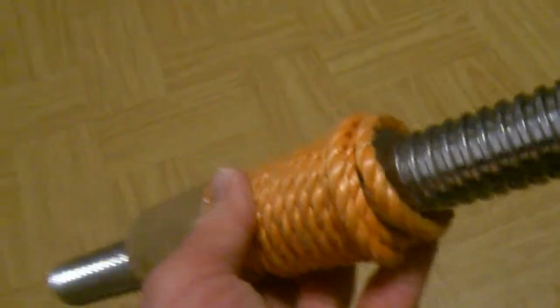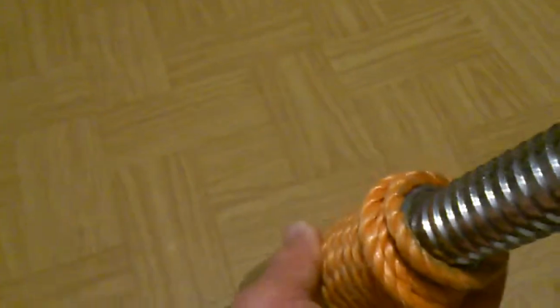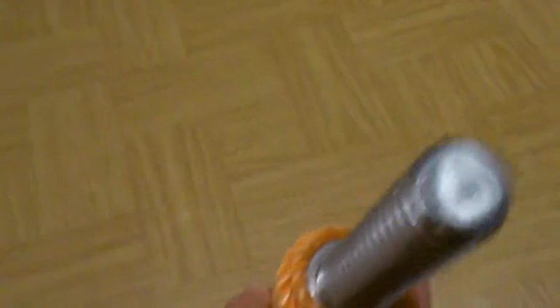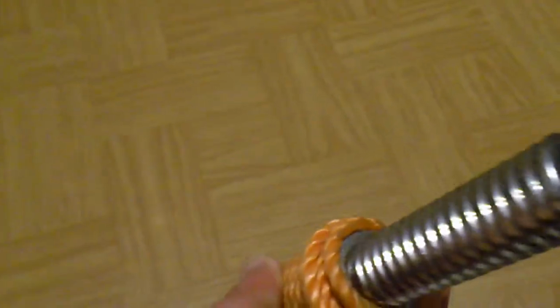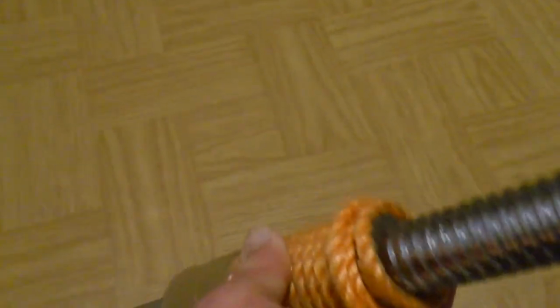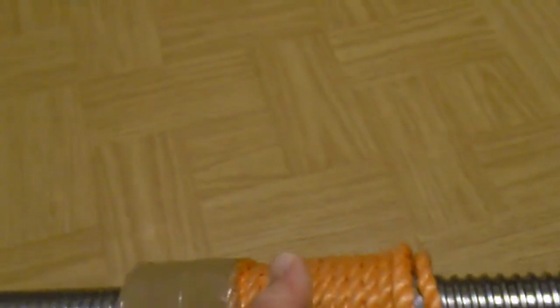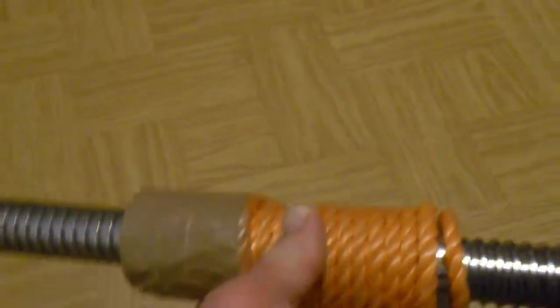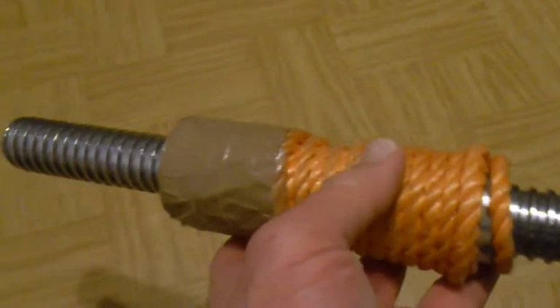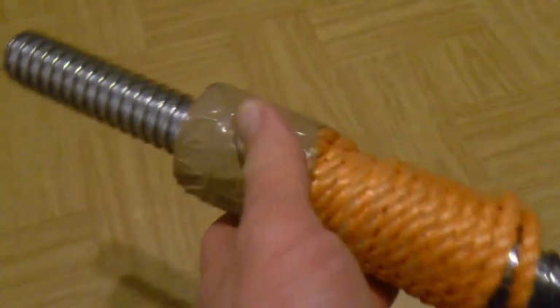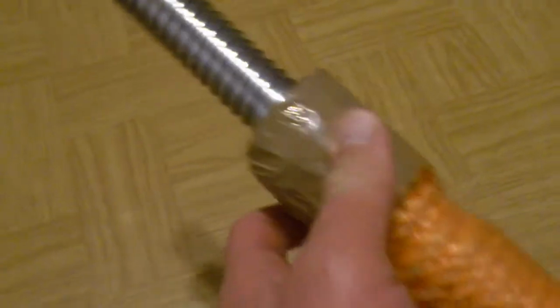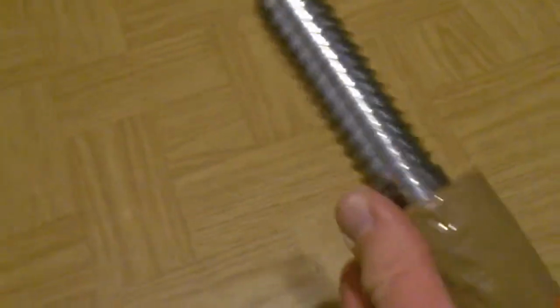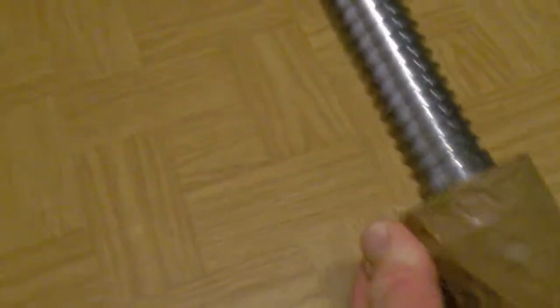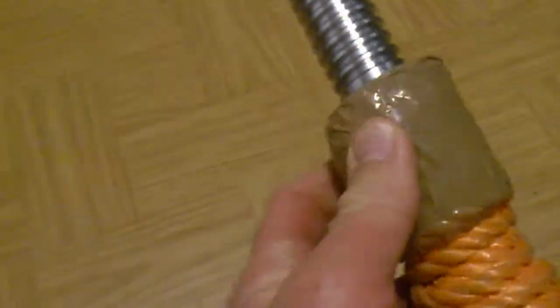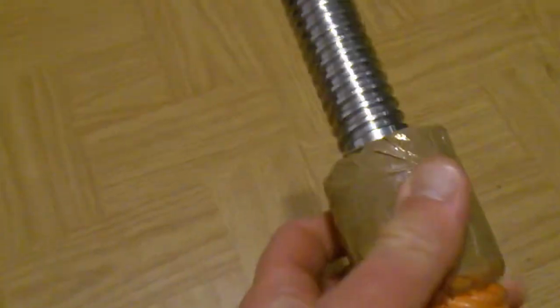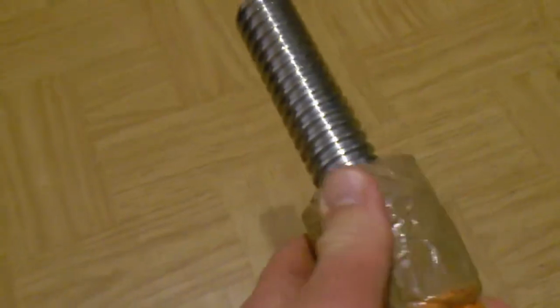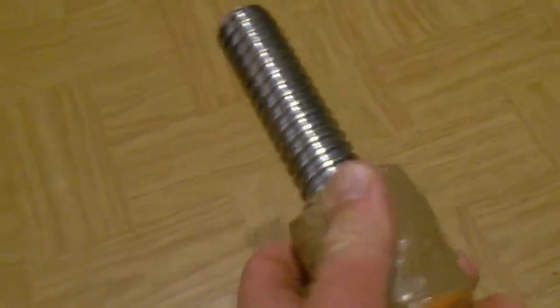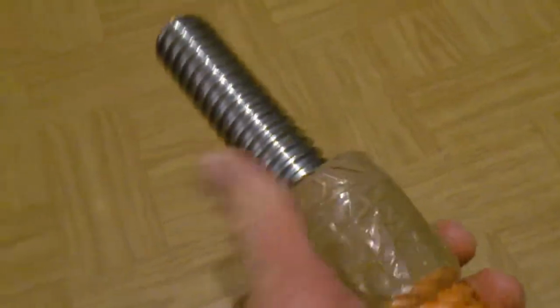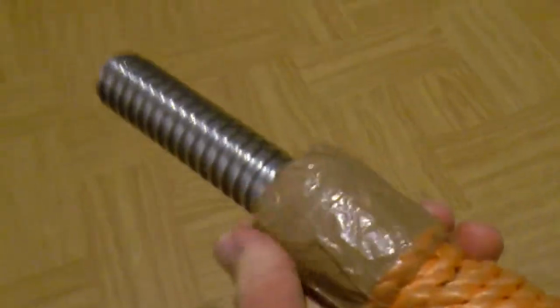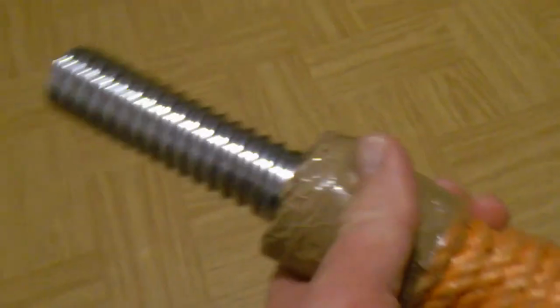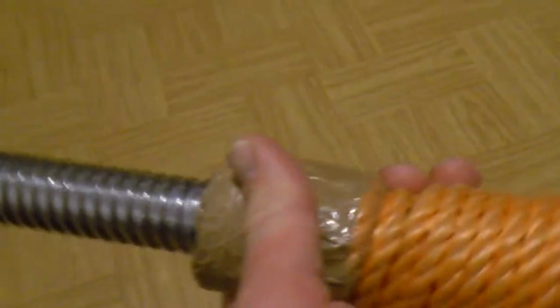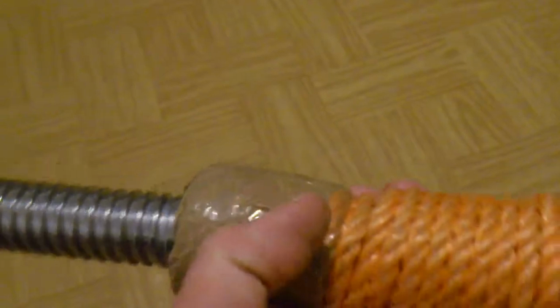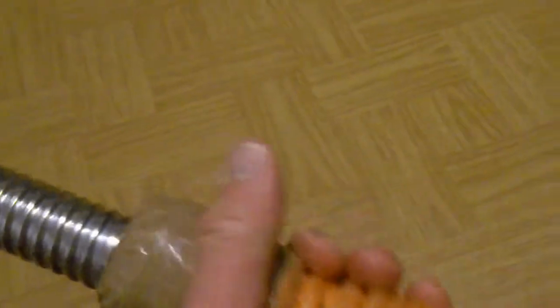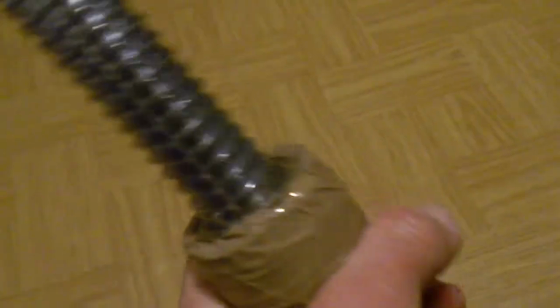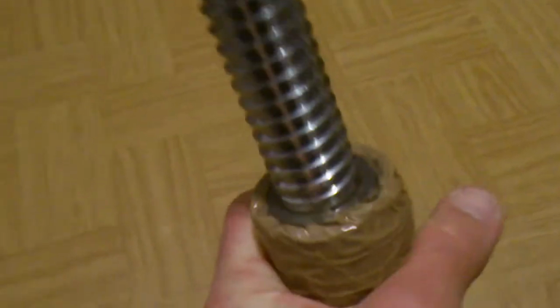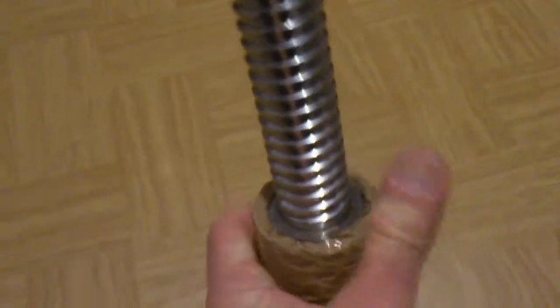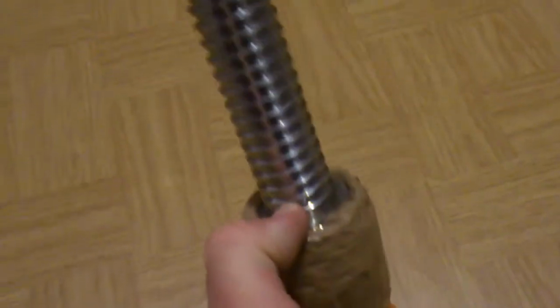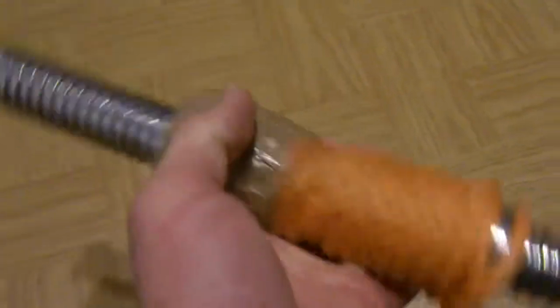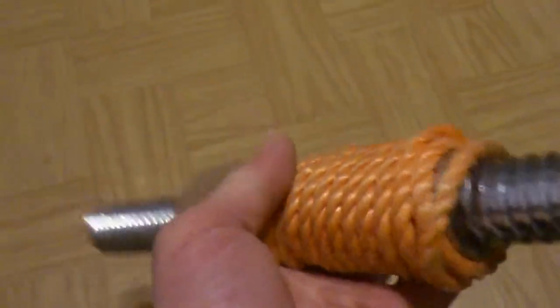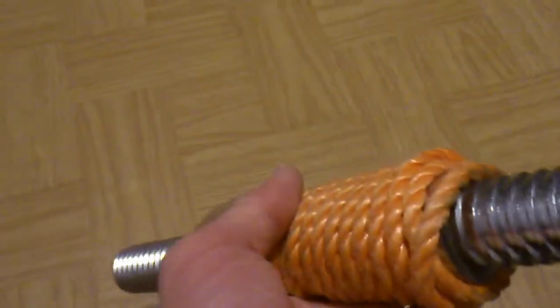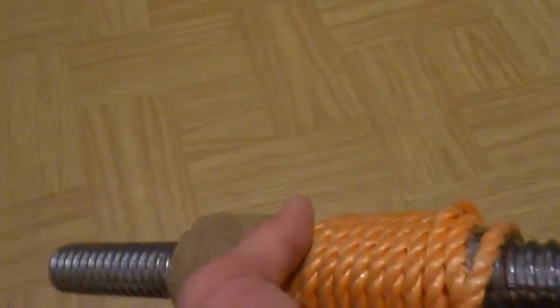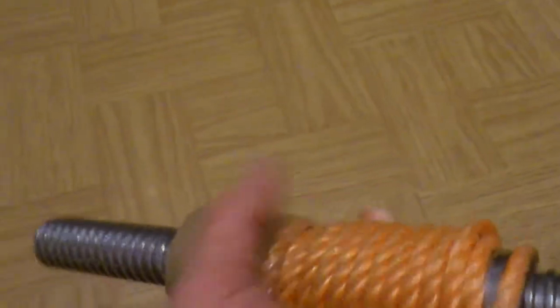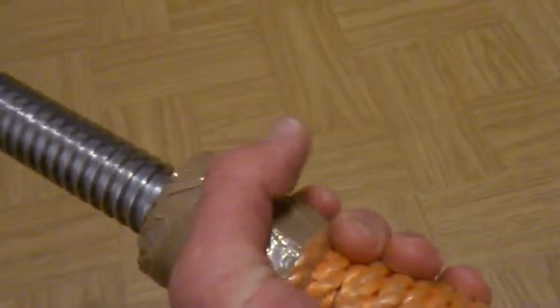The way to do it is very simple: get a rope, wrap it around the bar, and at the end of the rope you tape it. I used duct tape so that the rope doesn't unravel. When you put the weights on both sides you have a good solid grip that won't come undone.